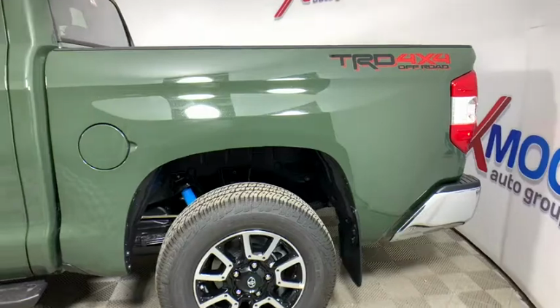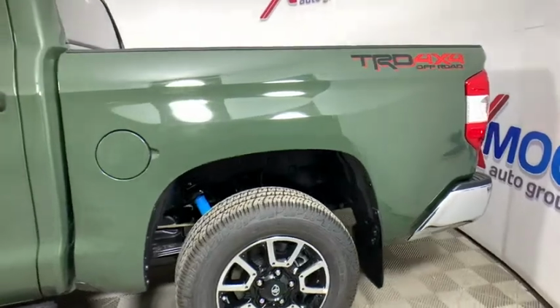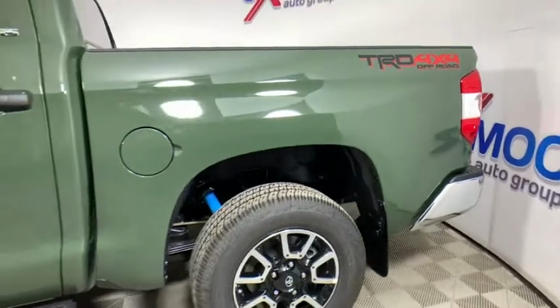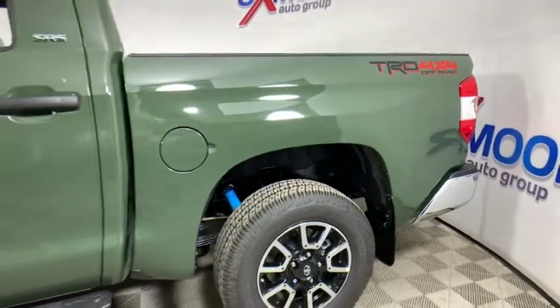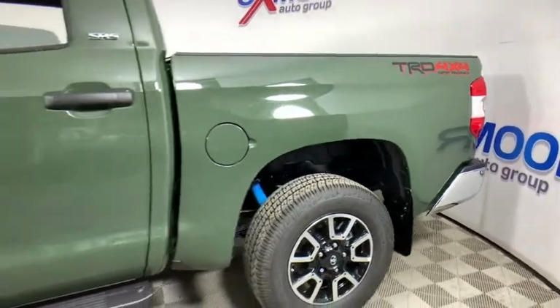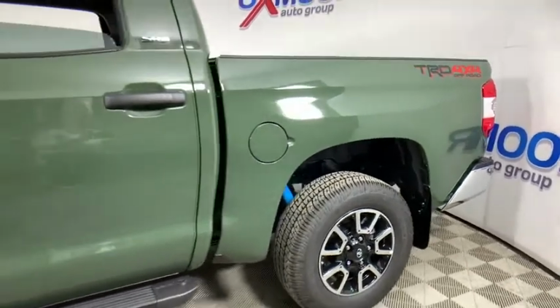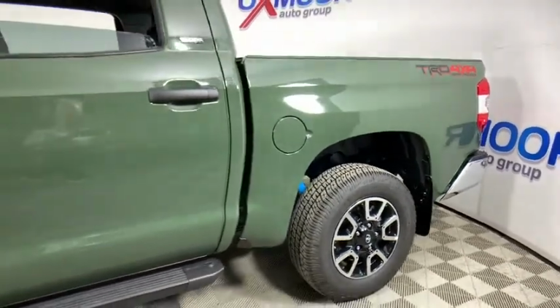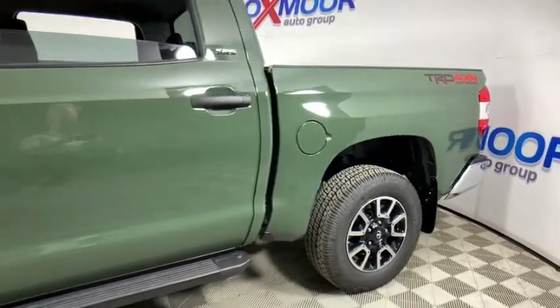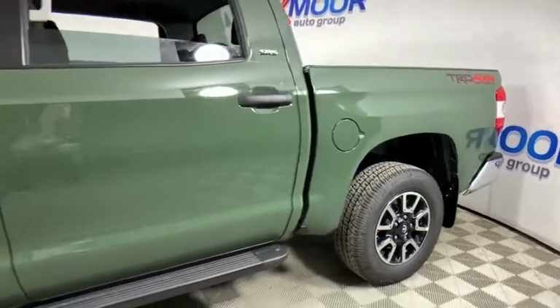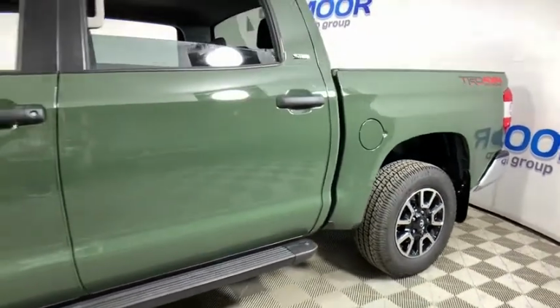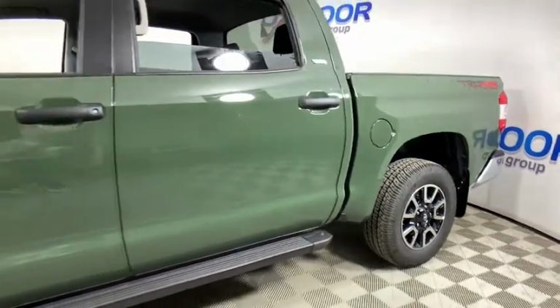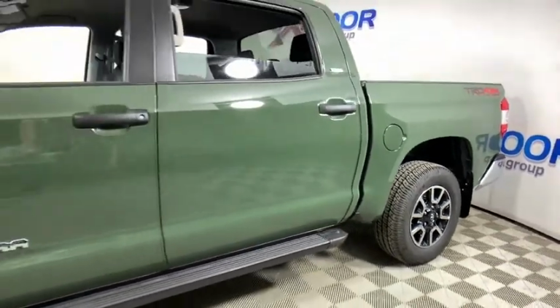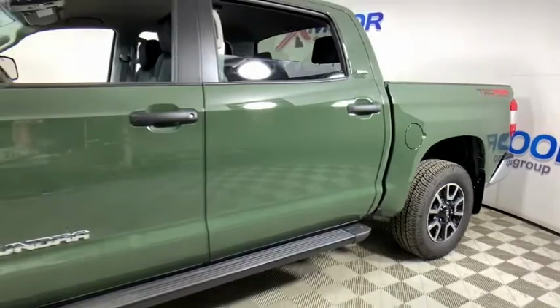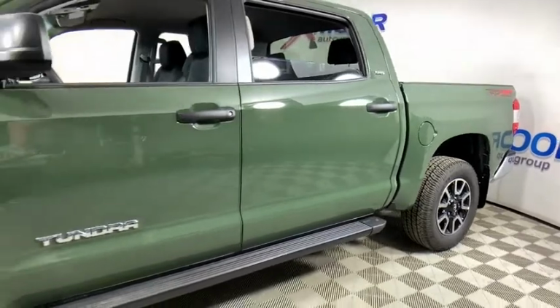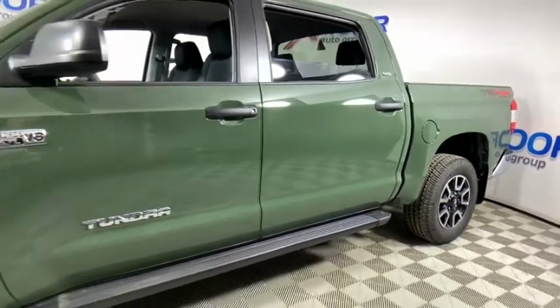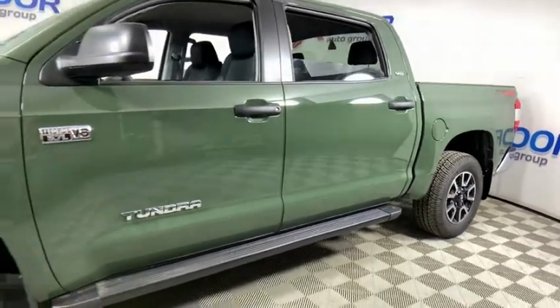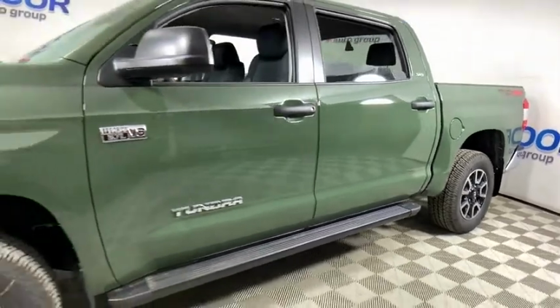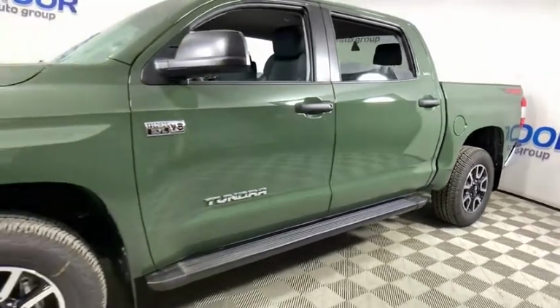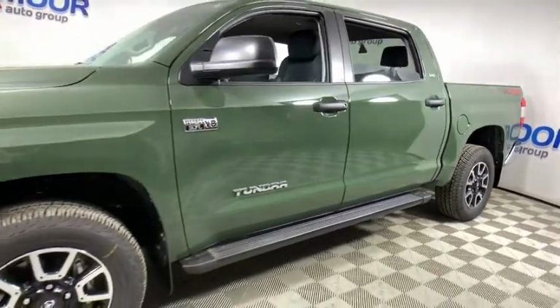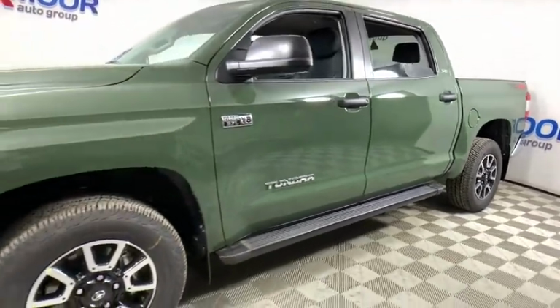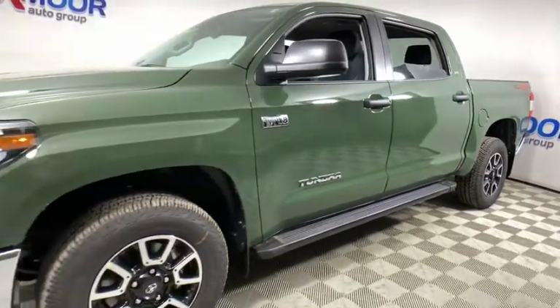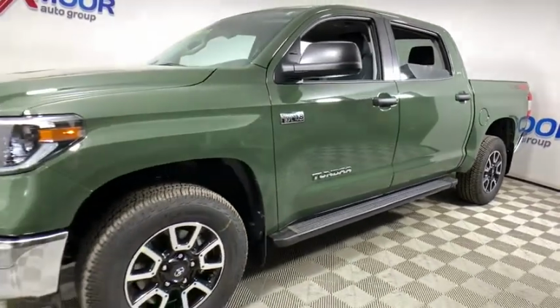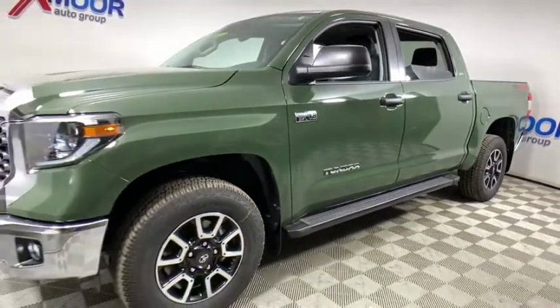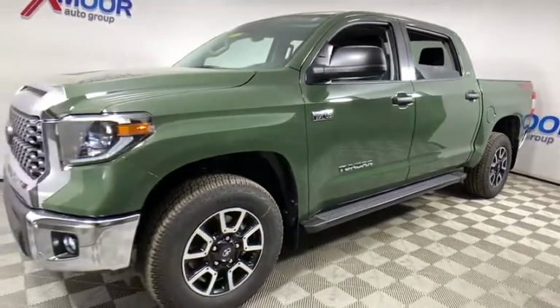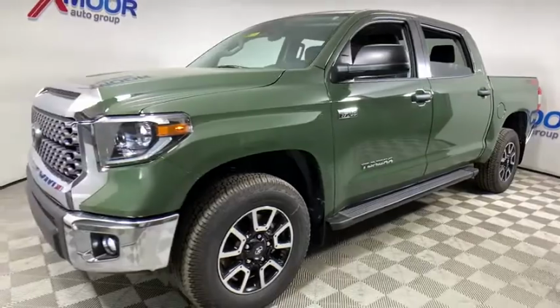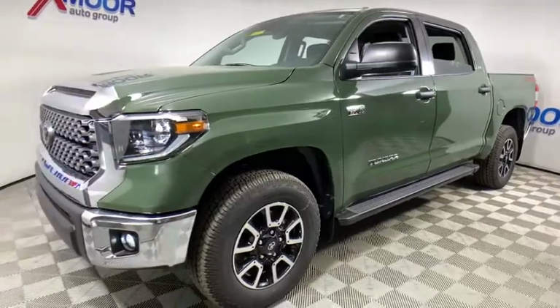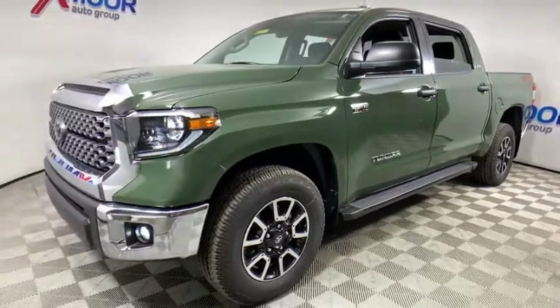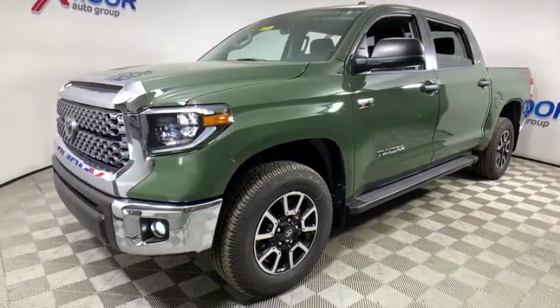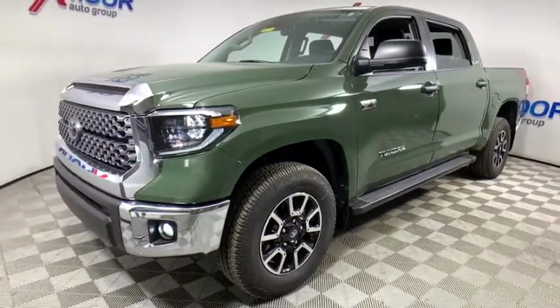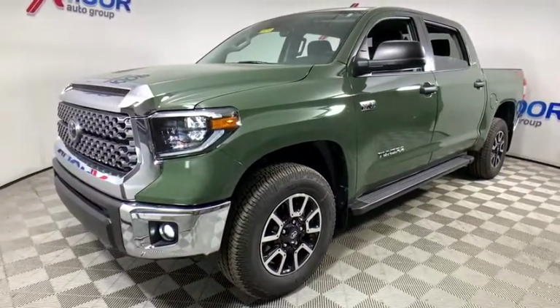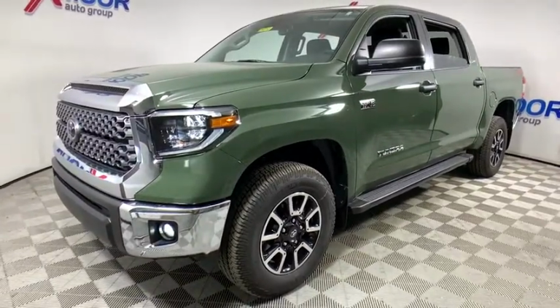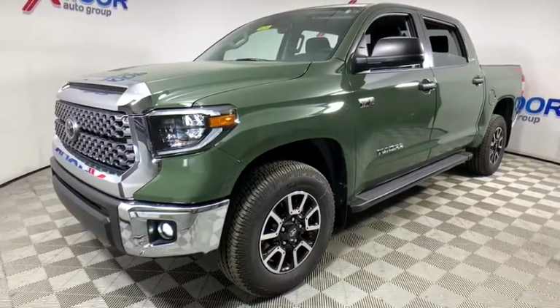We are pleased to show you the 2021 Toyota Tundra. The Tundra has a number of unique features useful for those using it as a work truck, including extra-large door handles, a deck rail system, and an integrated tow hitch.